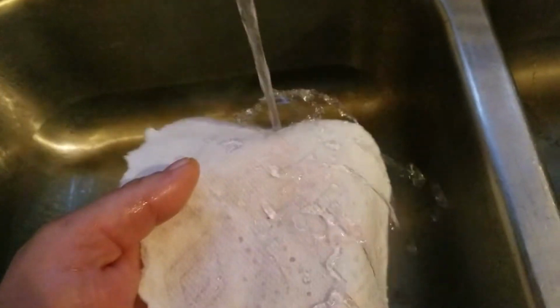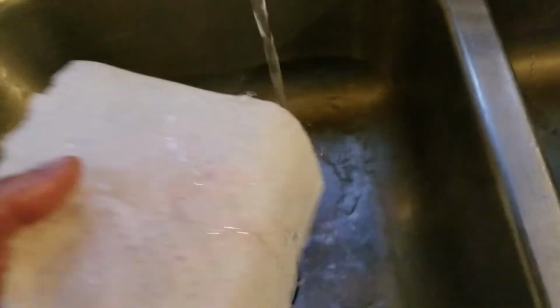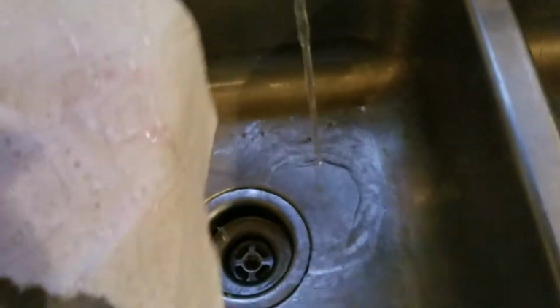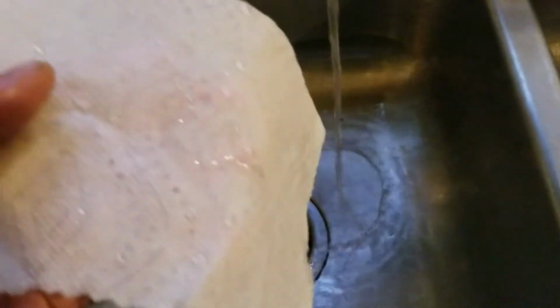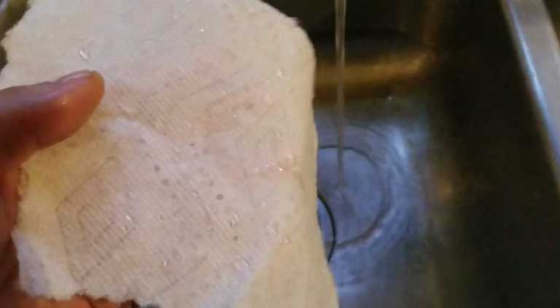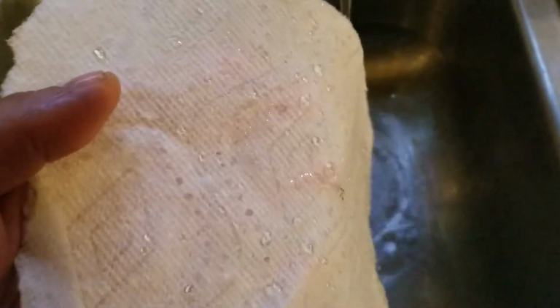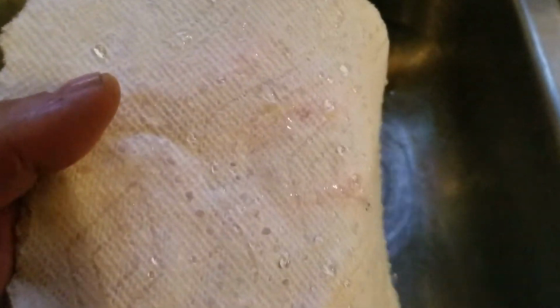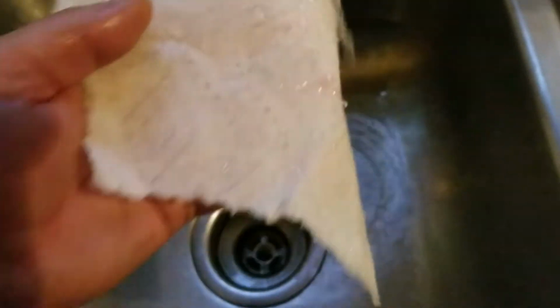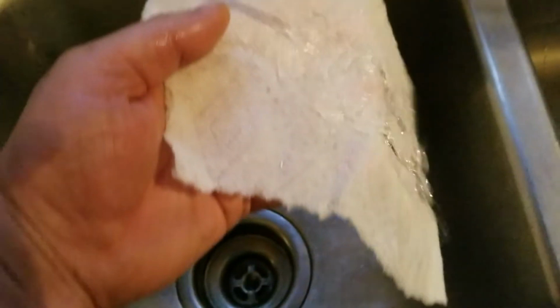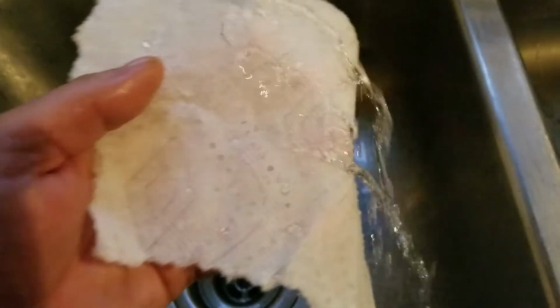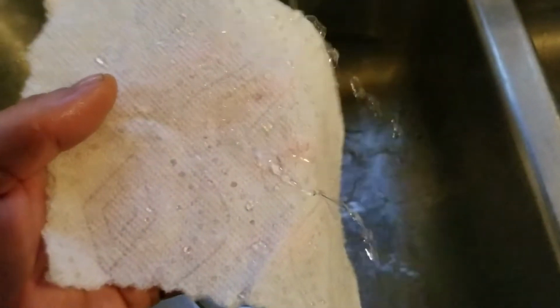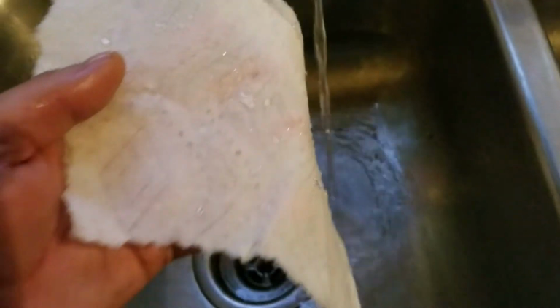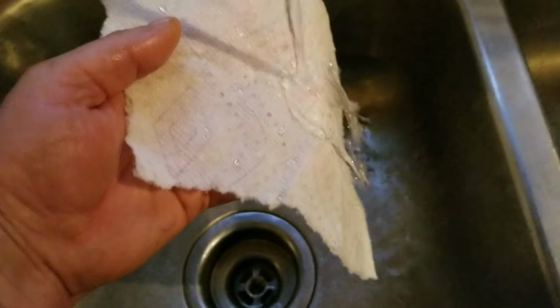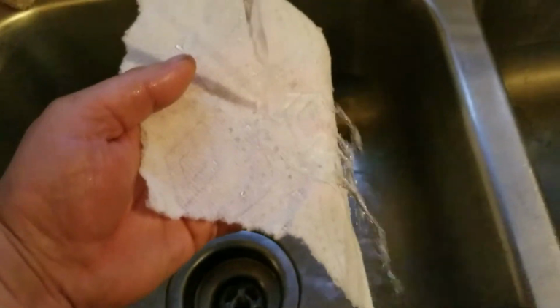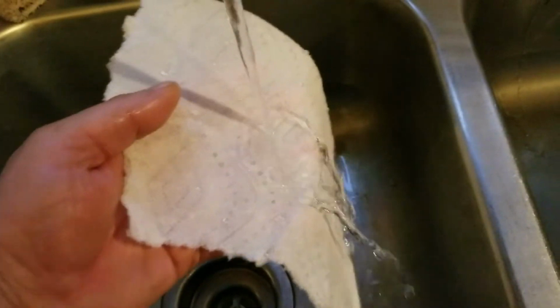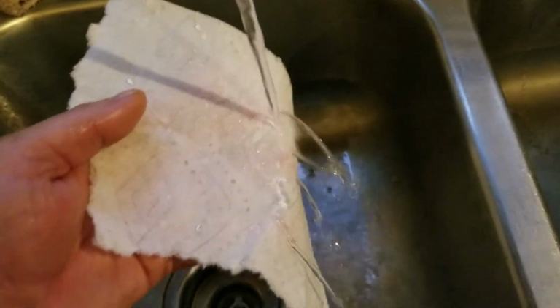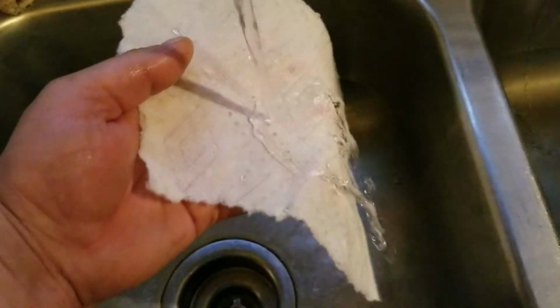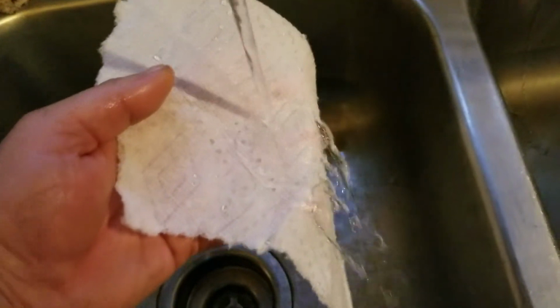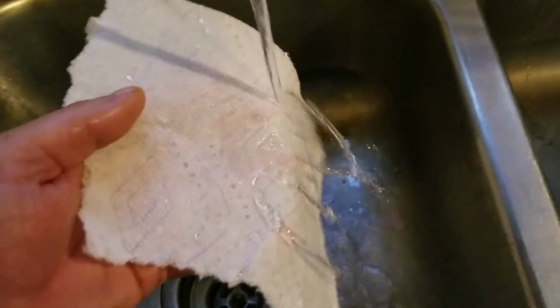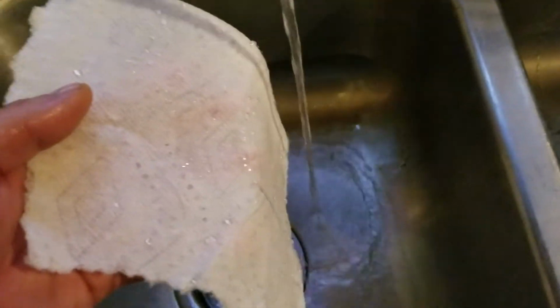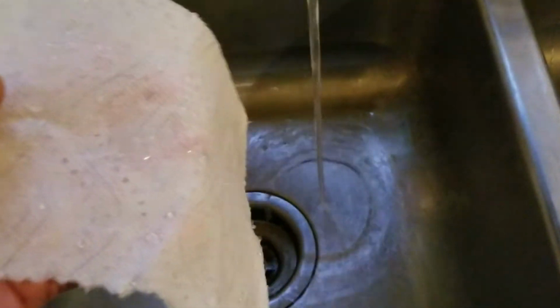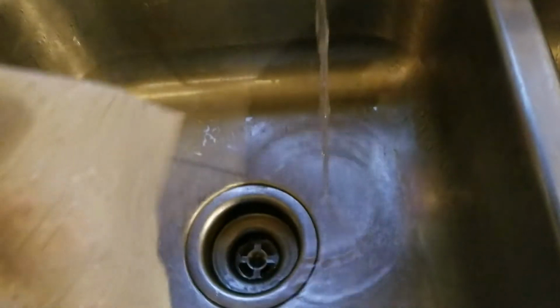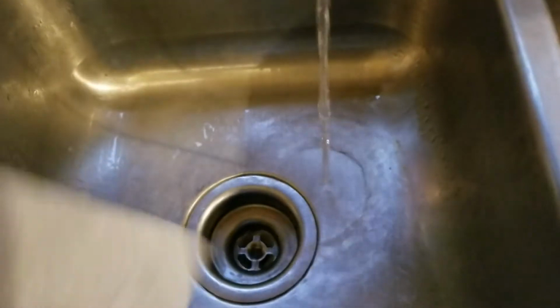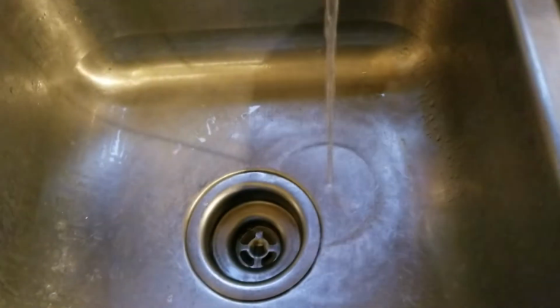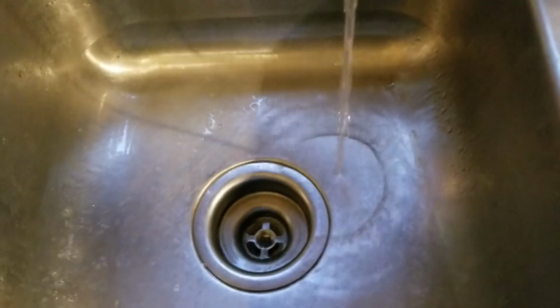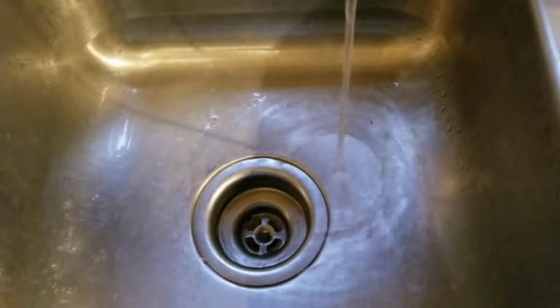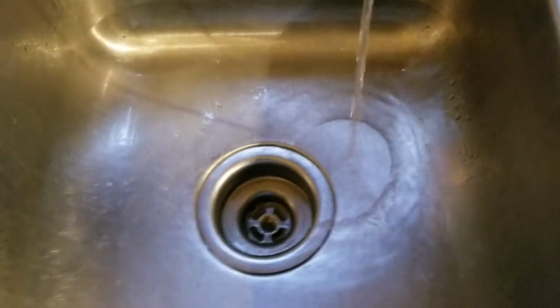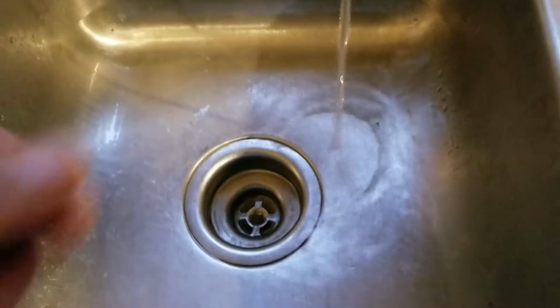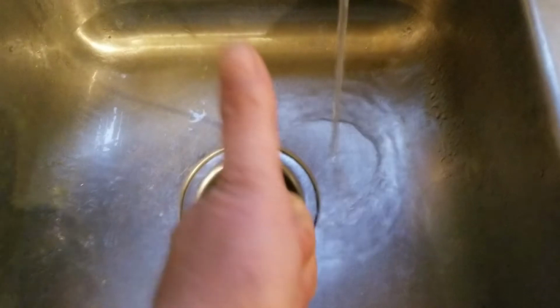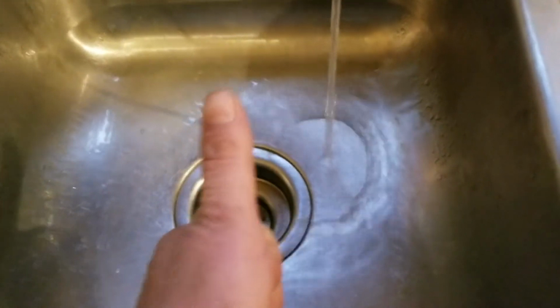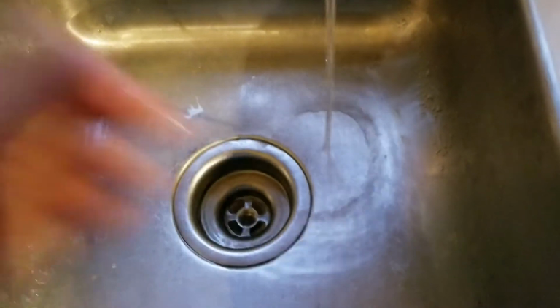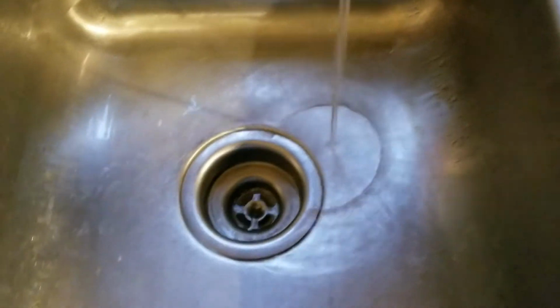Look at the water beads — that is crazy cool!